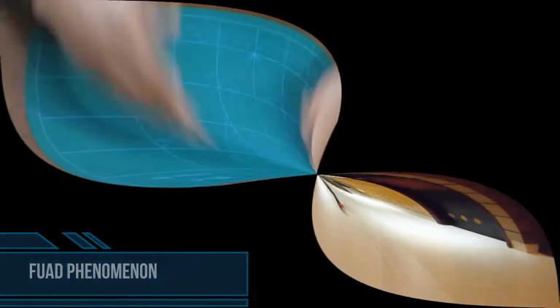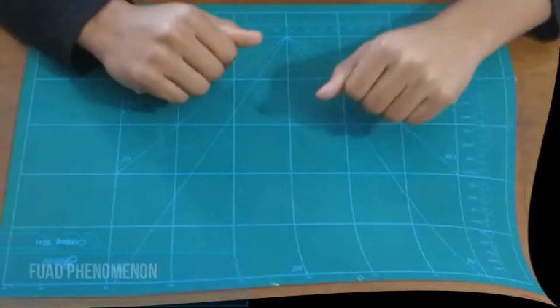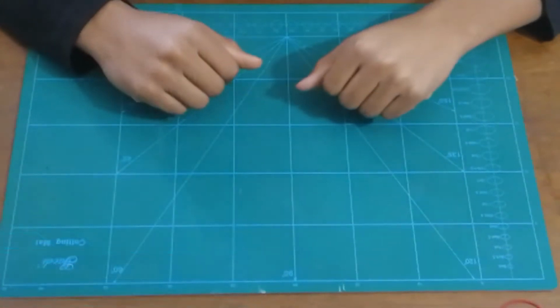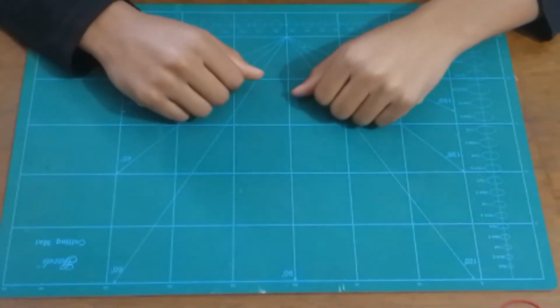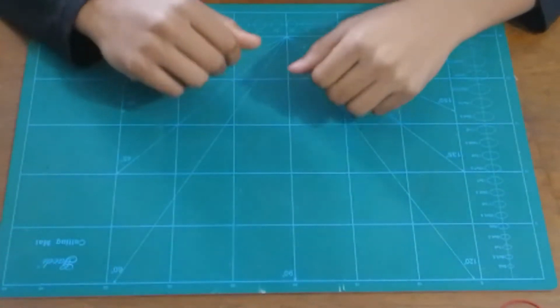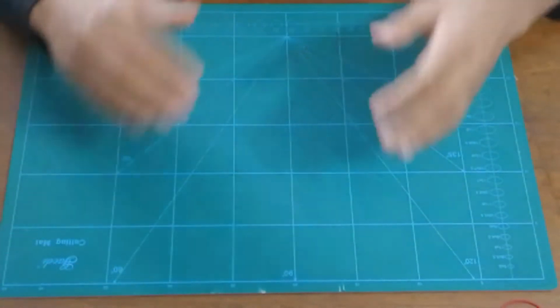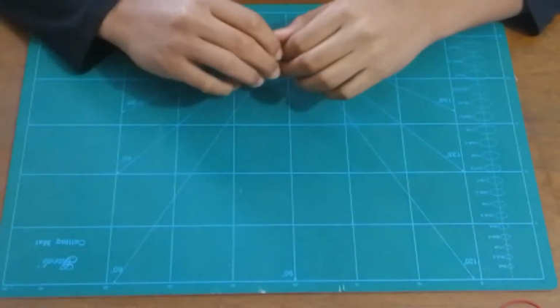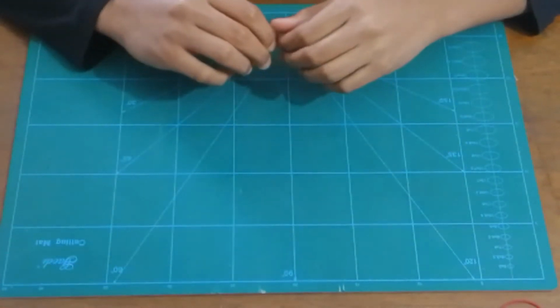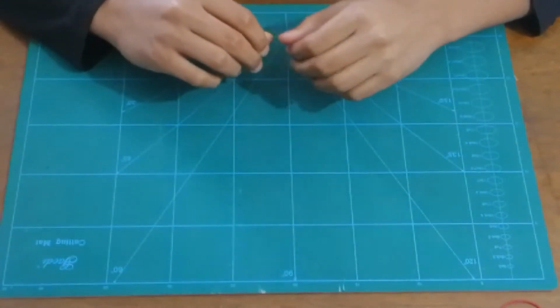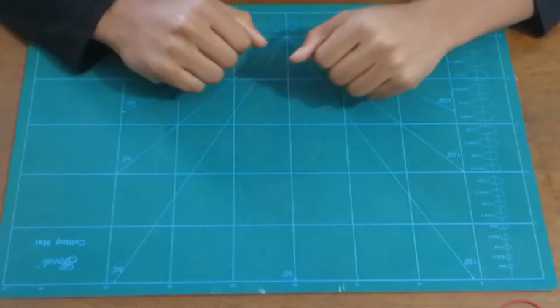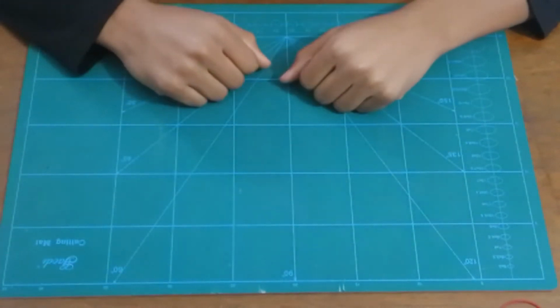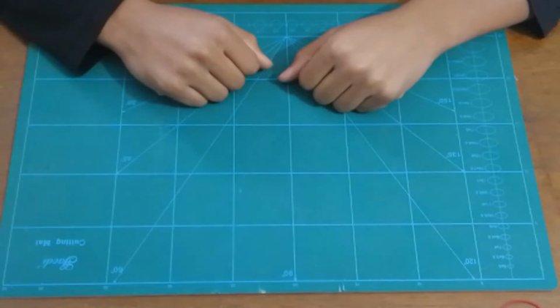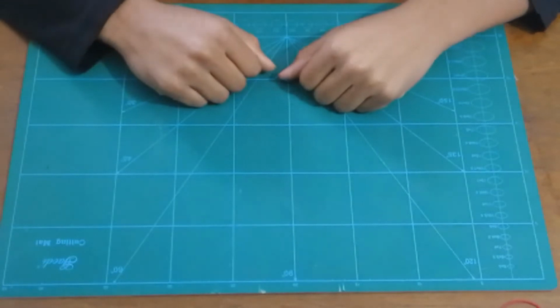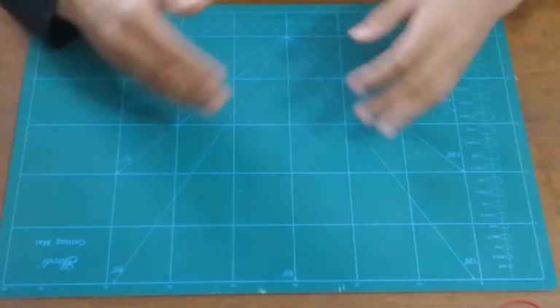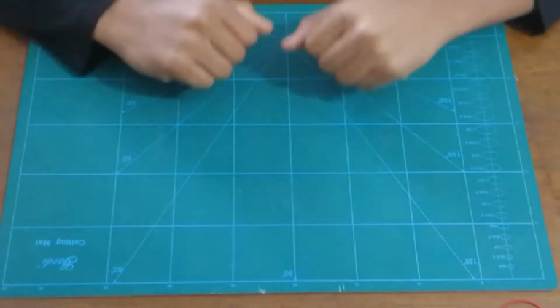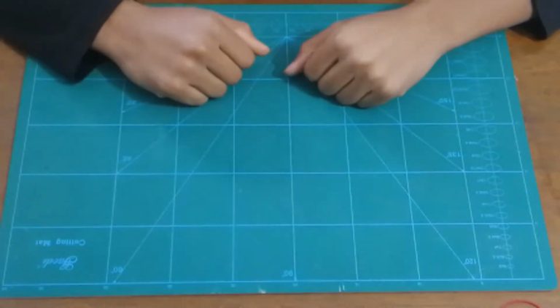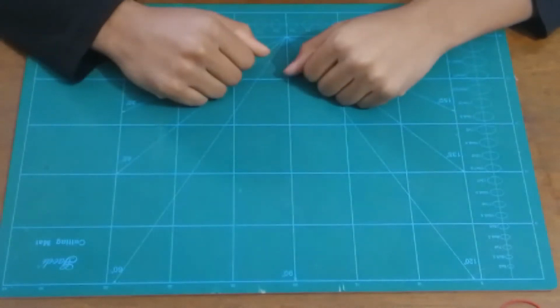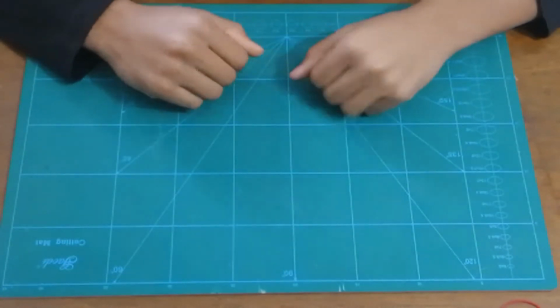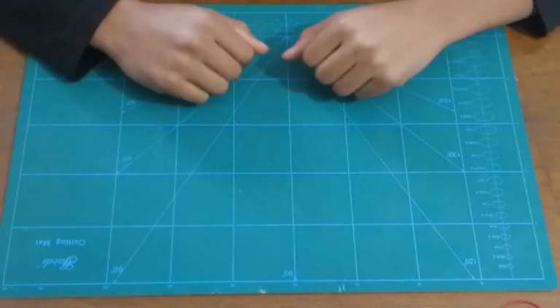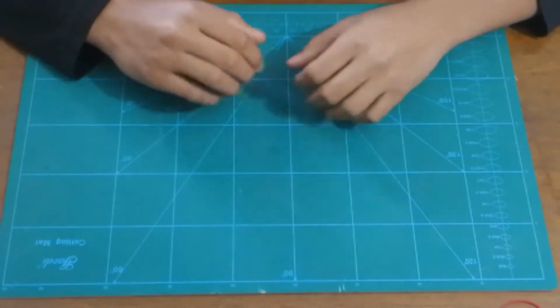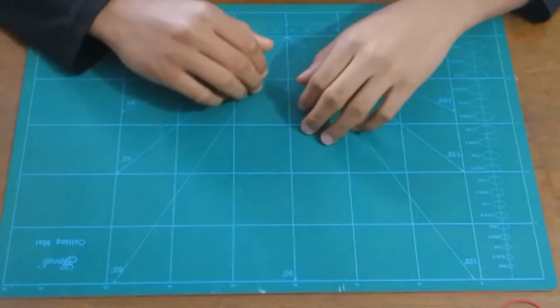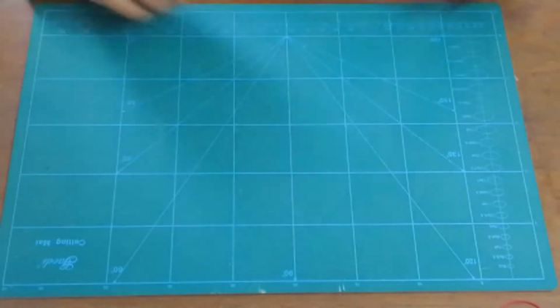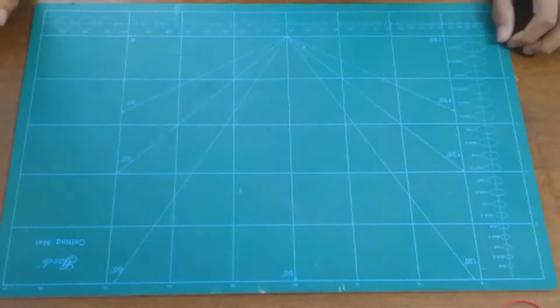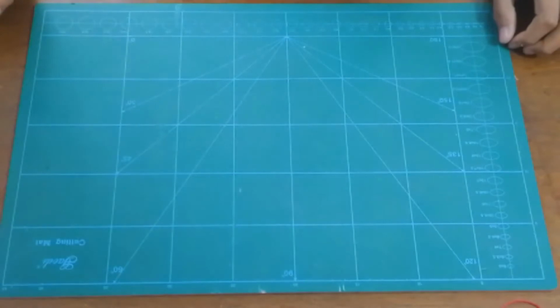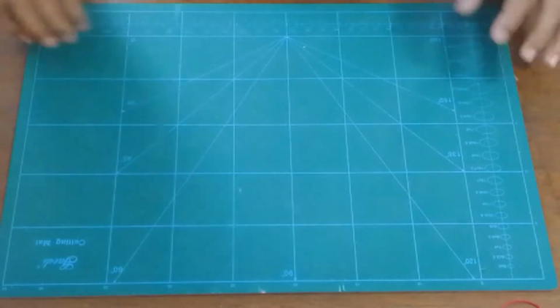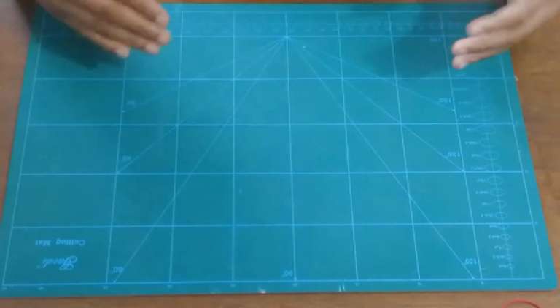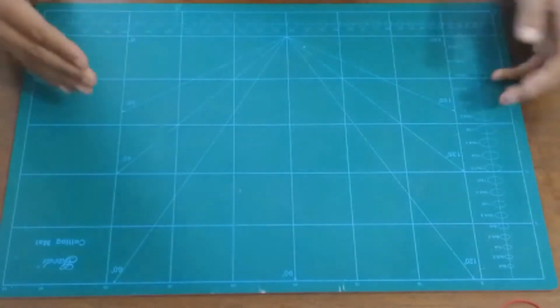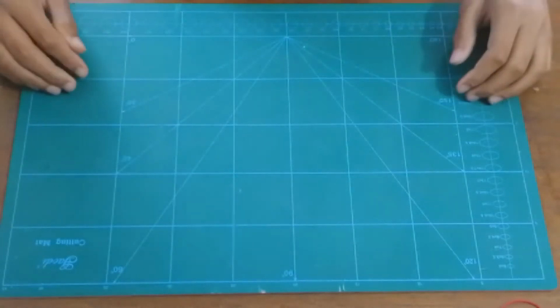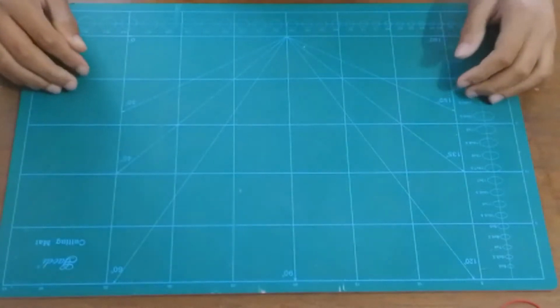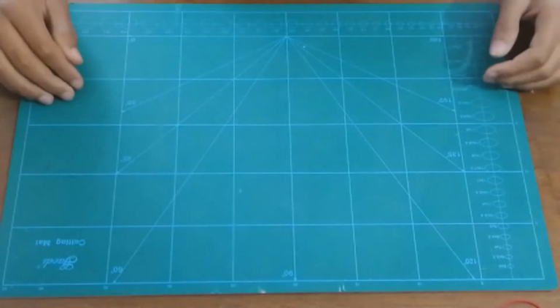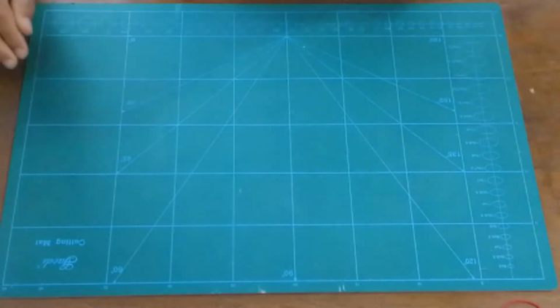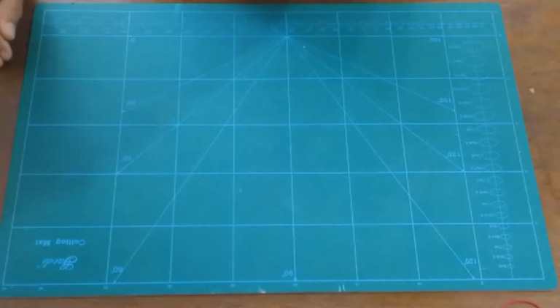Hey, what's up guys, this is Fuad and today I'll show you how you can make a little mini rubber band powered styrofoam airplane. I have other videos on my channel and this time it's gonna be a fairly different one — it's gonna be a mini version and I'm gonna try to make it look a bit realistic, so let's give it a try.